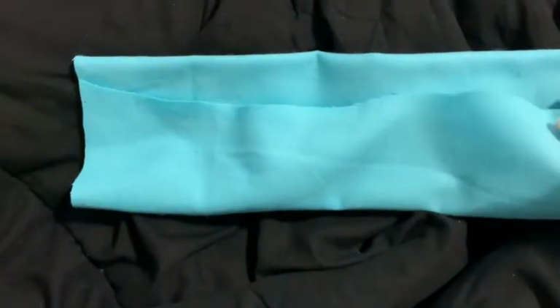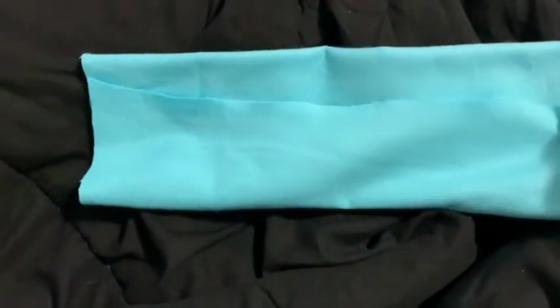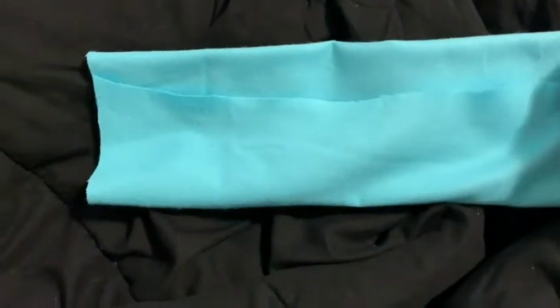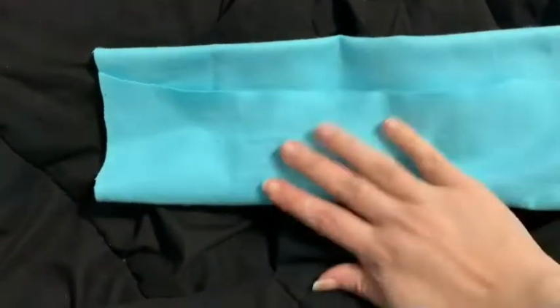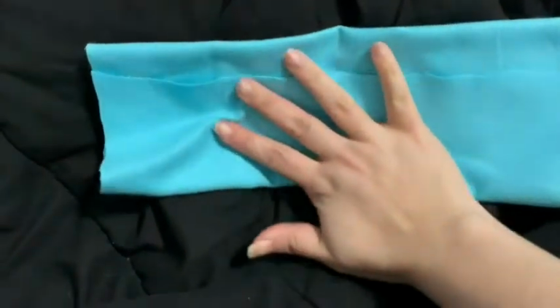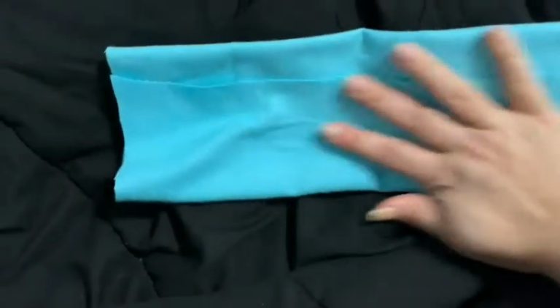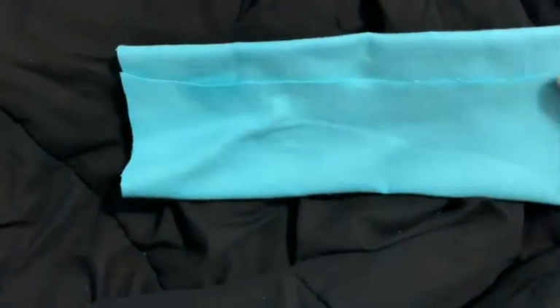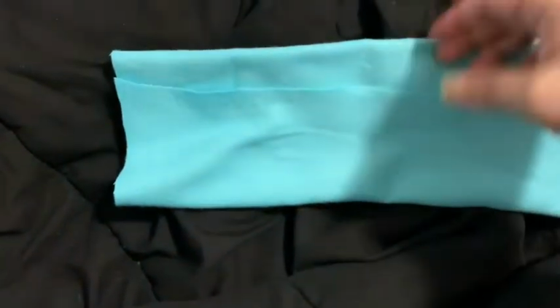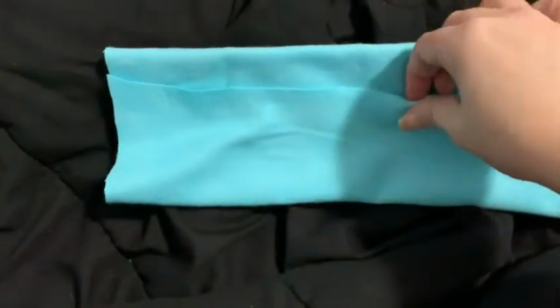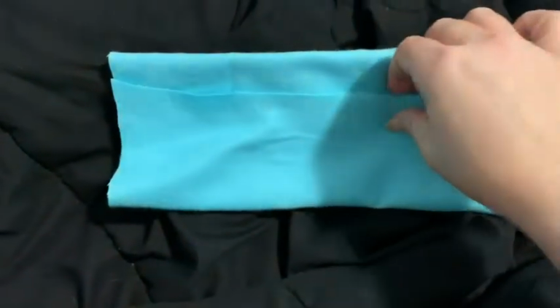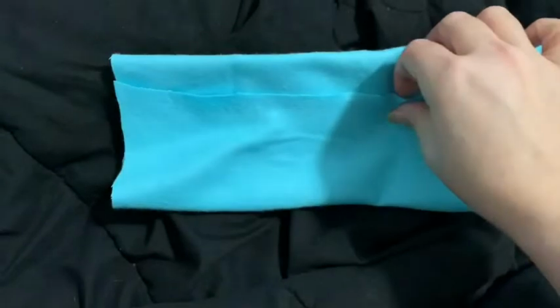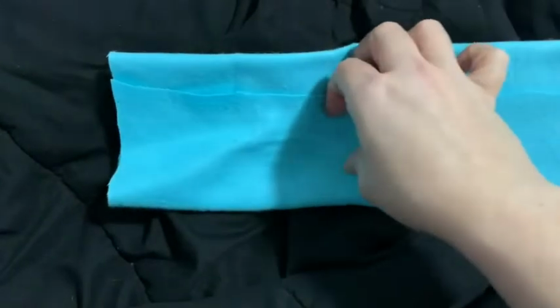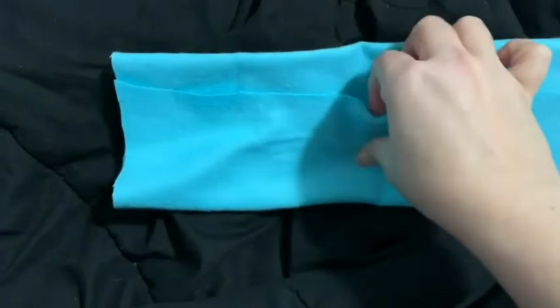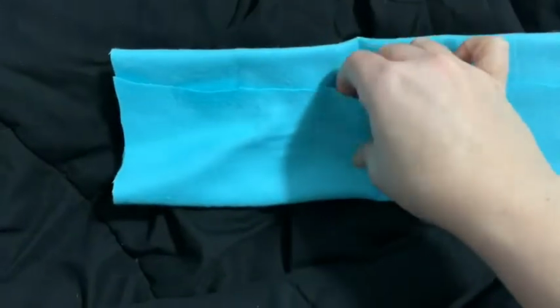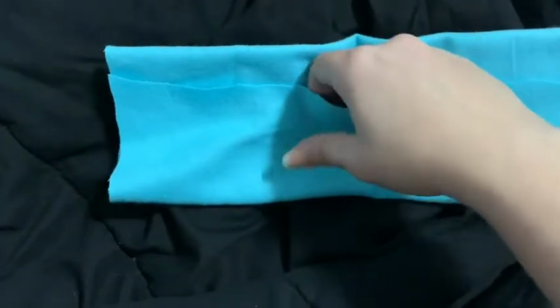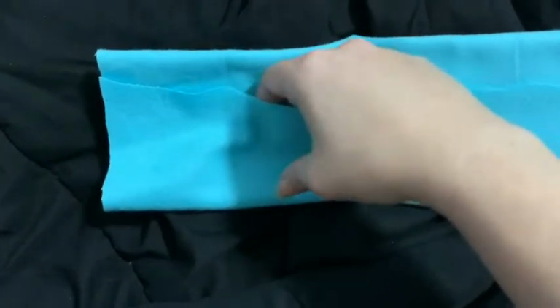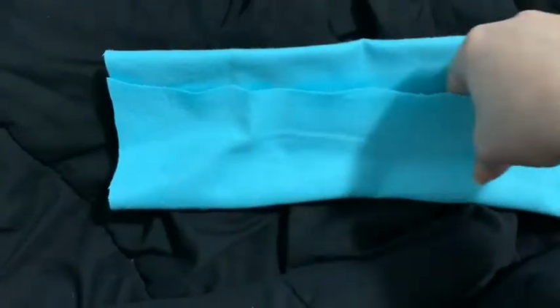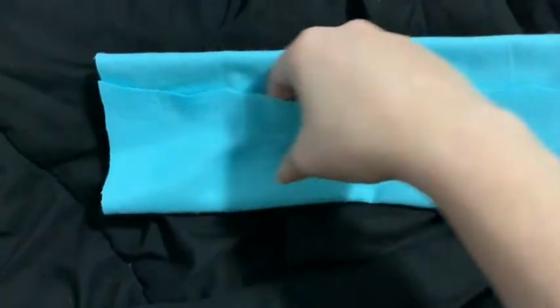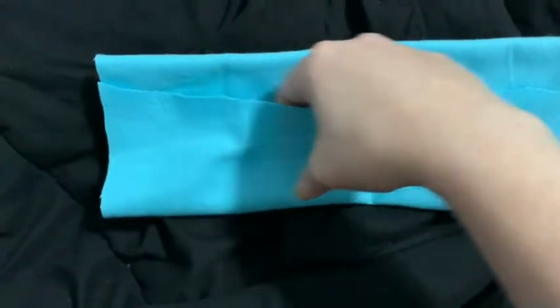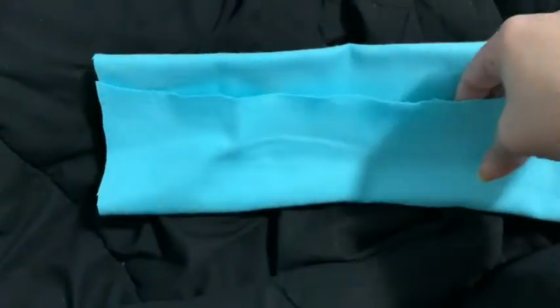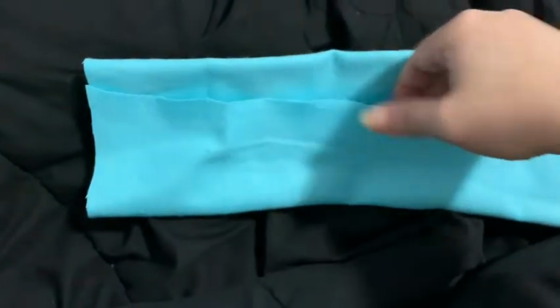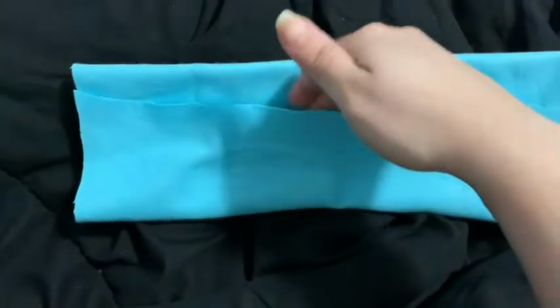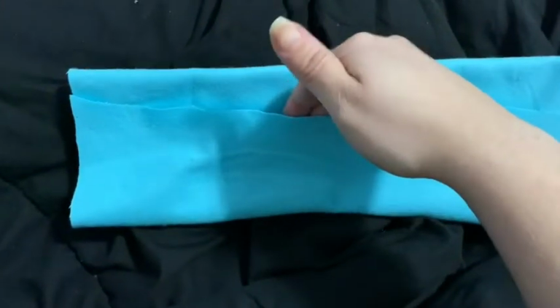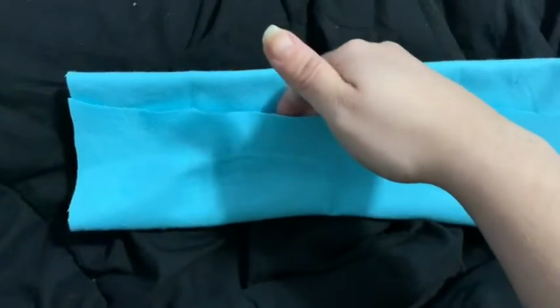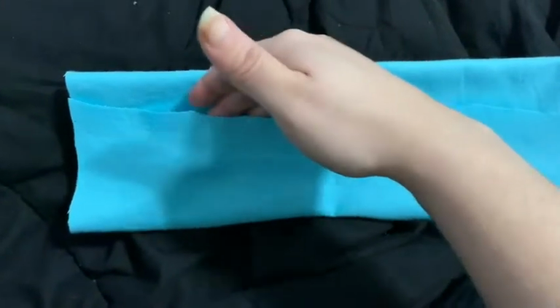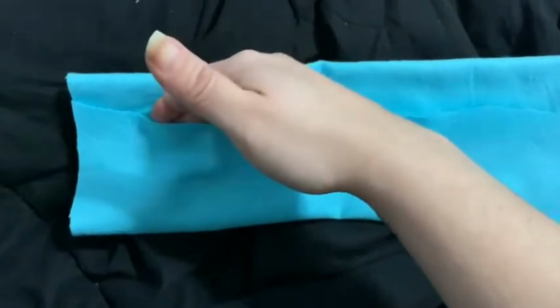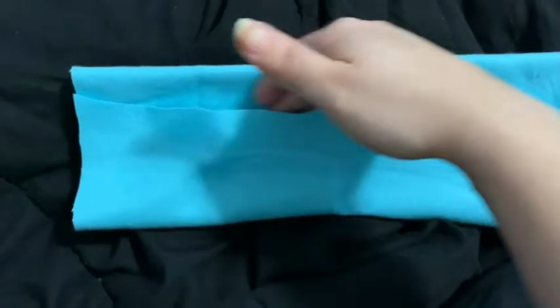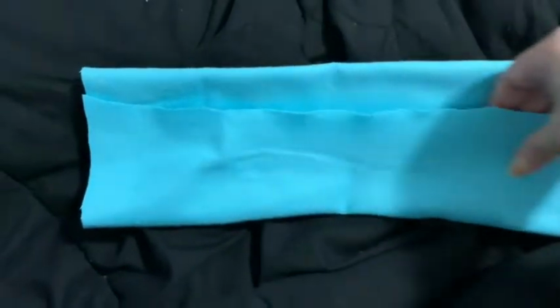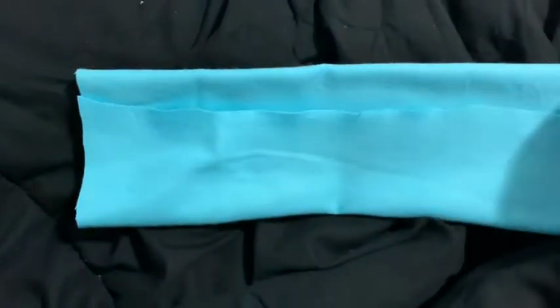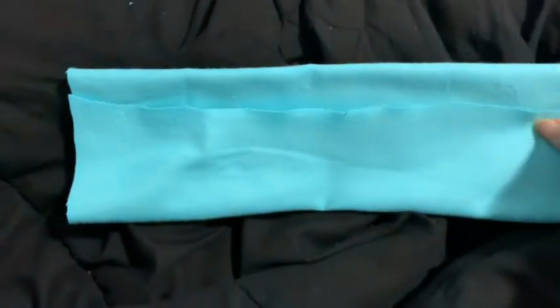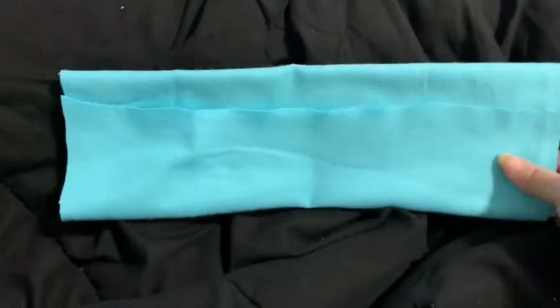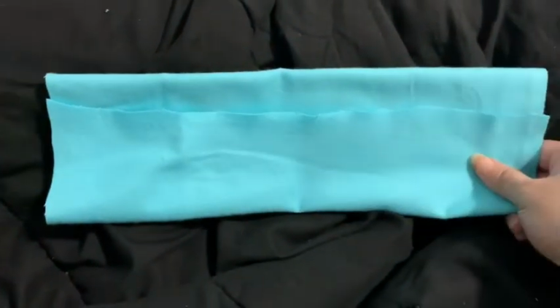Just lower that line down, and keep in mind this can serve as a pocket right here if you have a filter. By all means go ahead and put that filter in there.